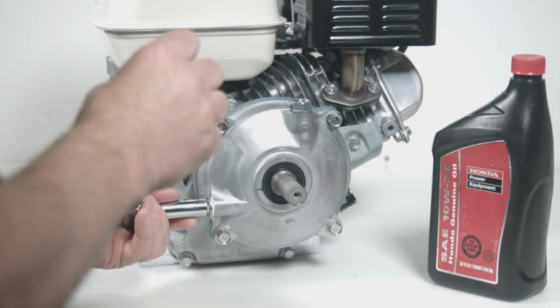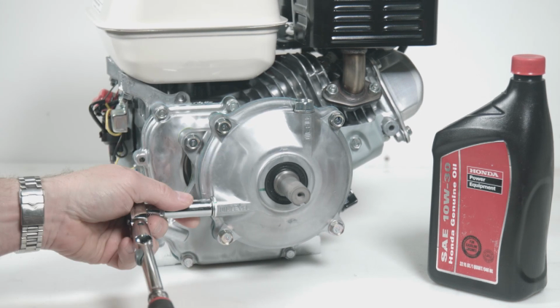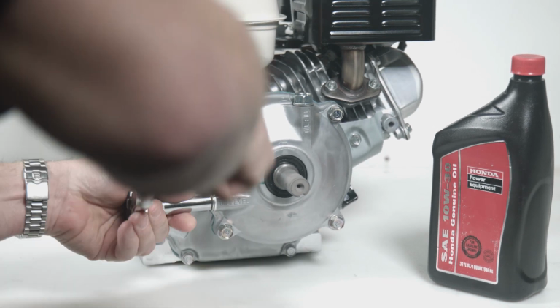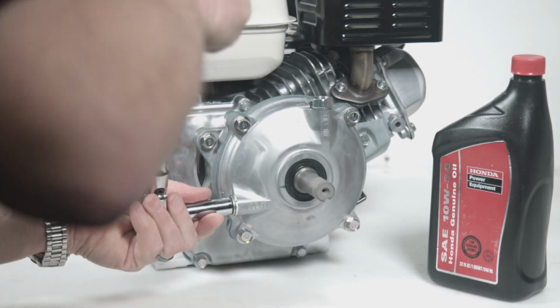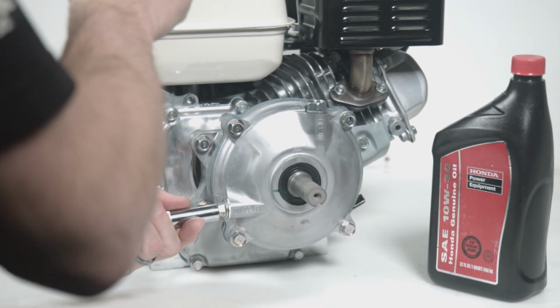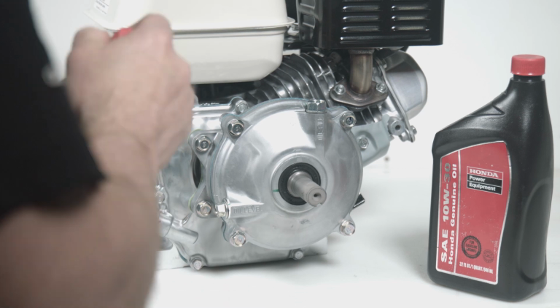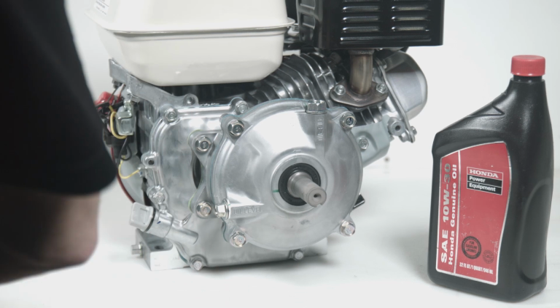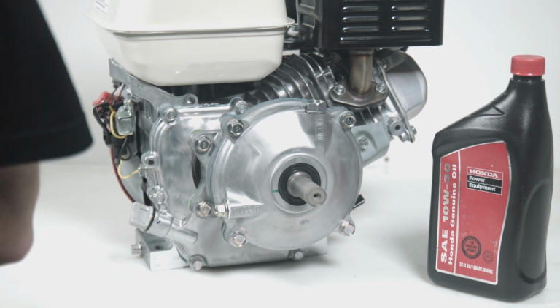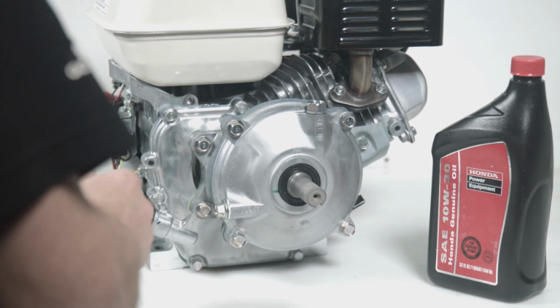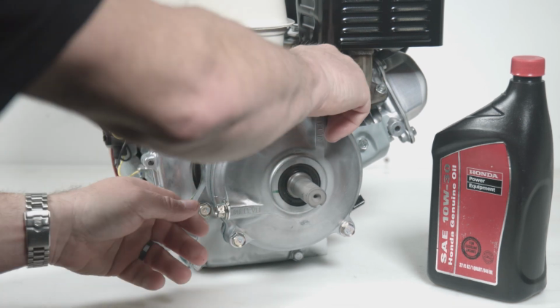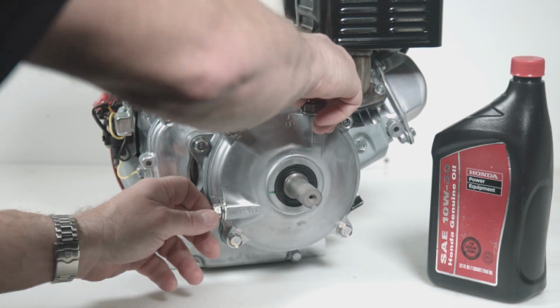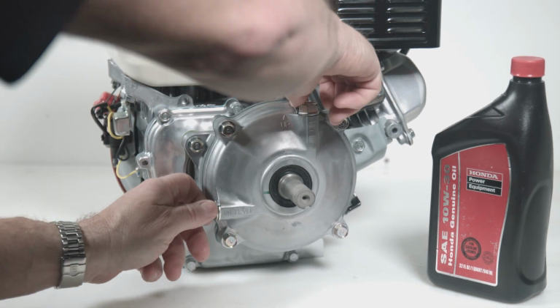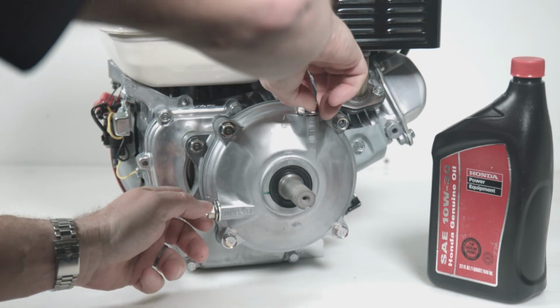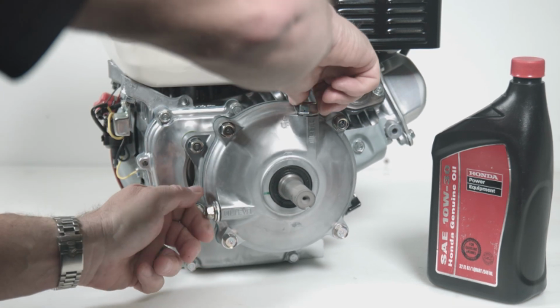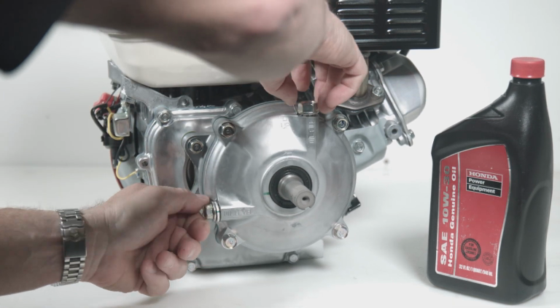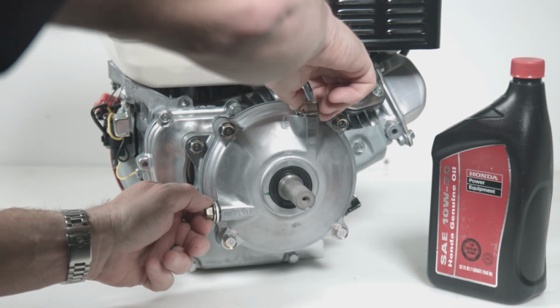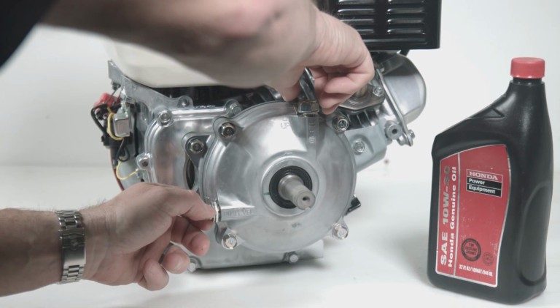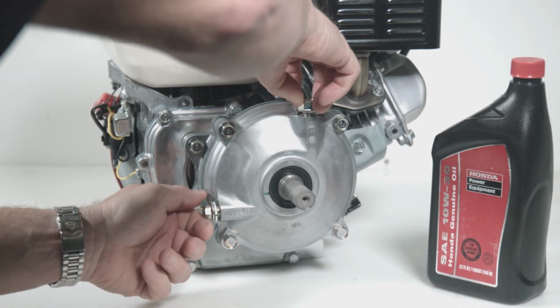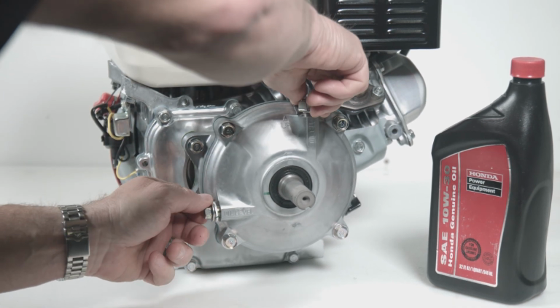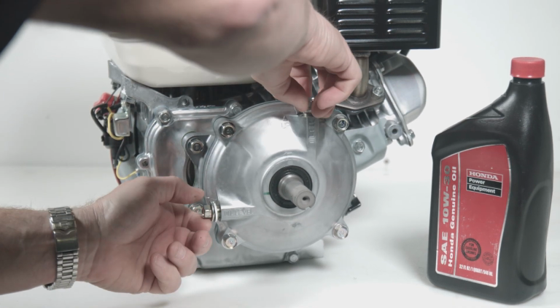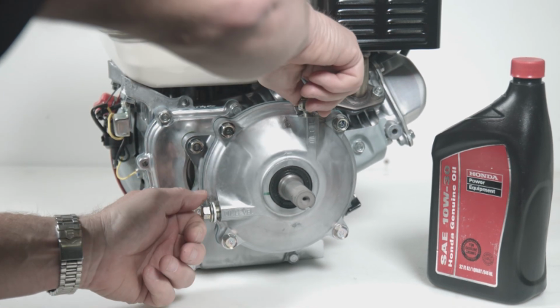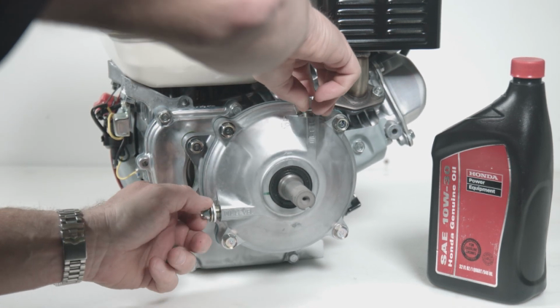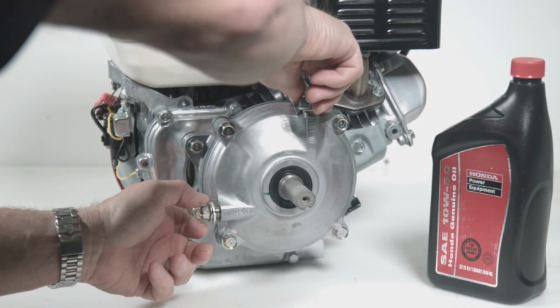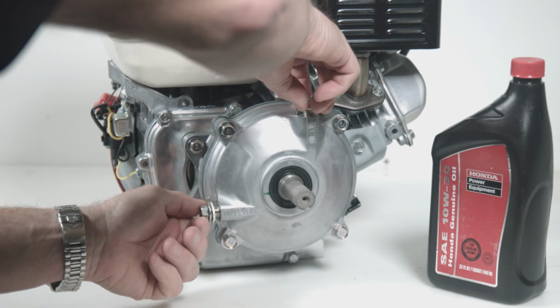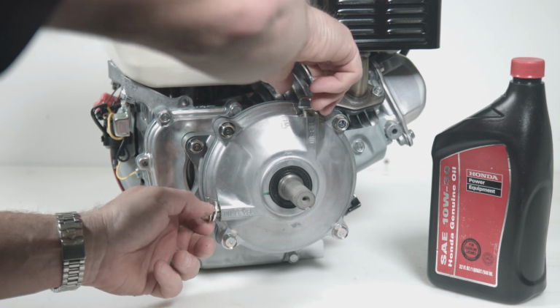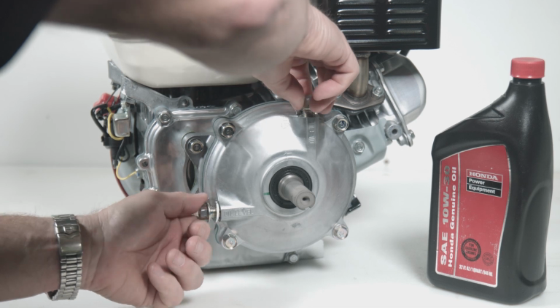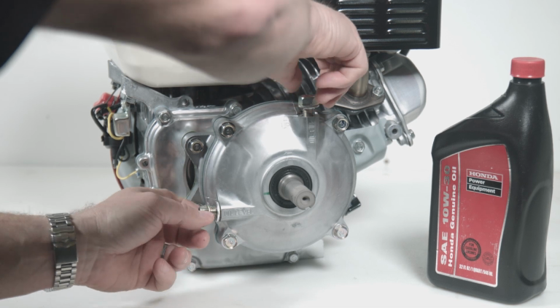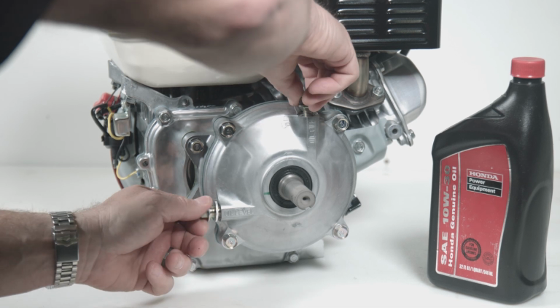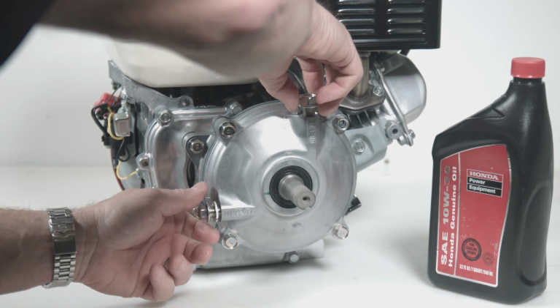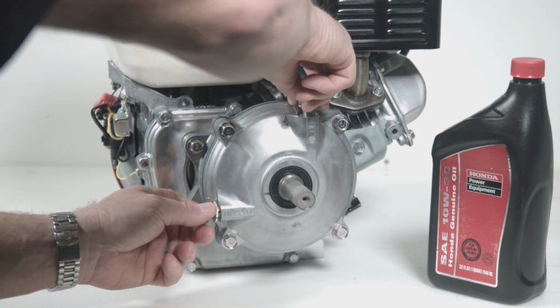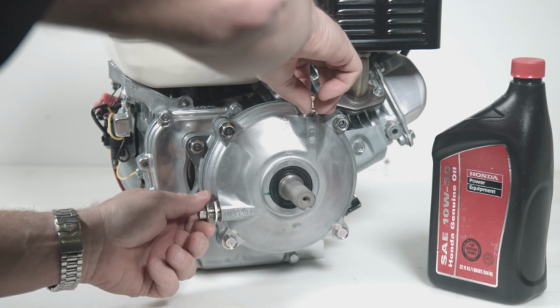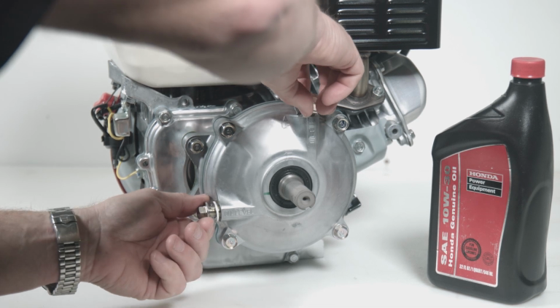The bolt on top of the gearbox is the fill hole. The secondary bolt seen here is taken off at the same time to drain the oil in this gearbox.